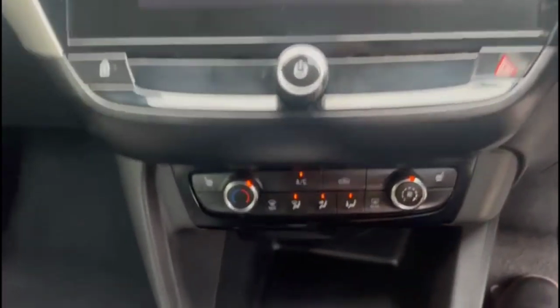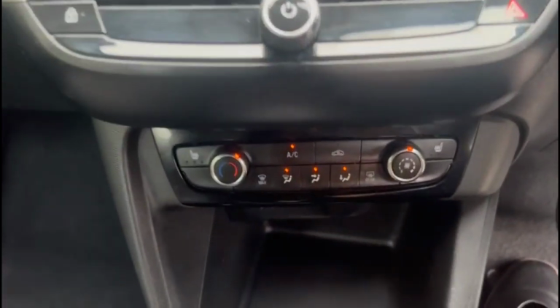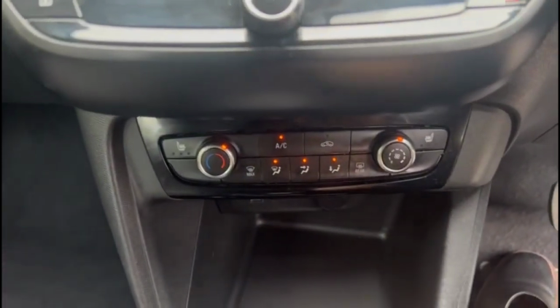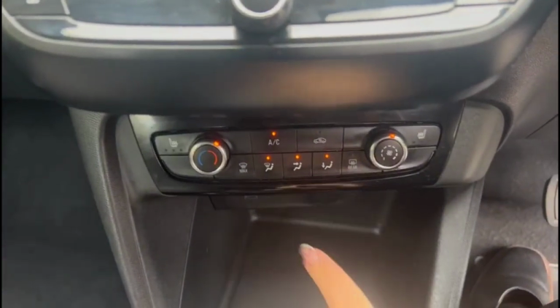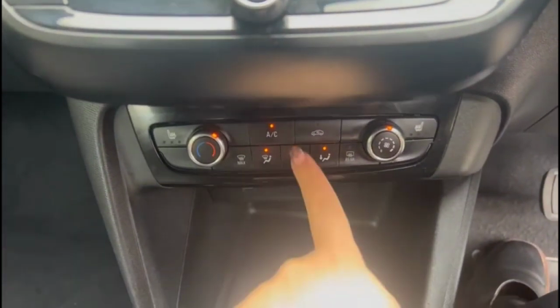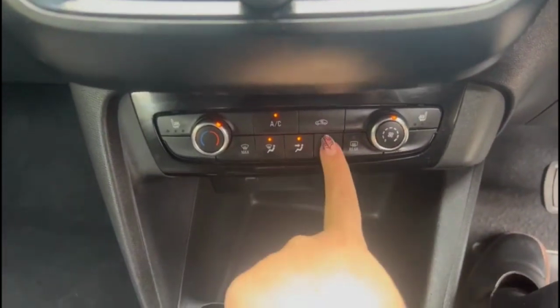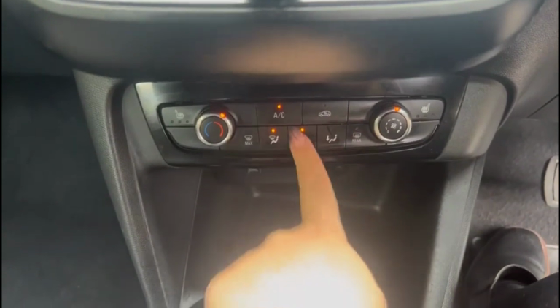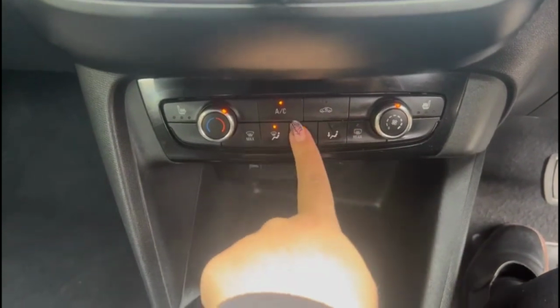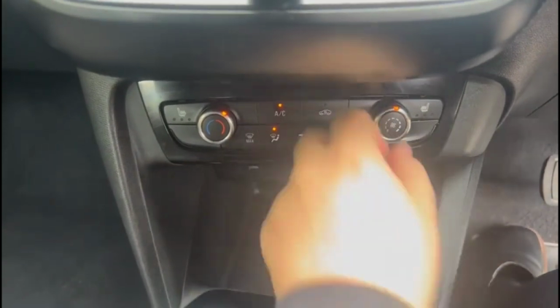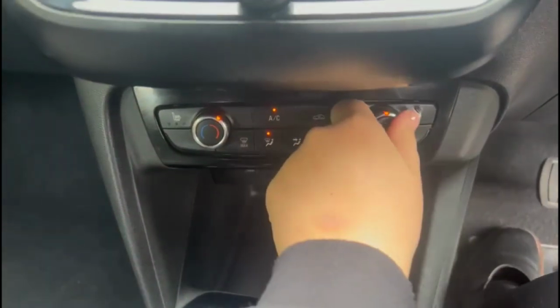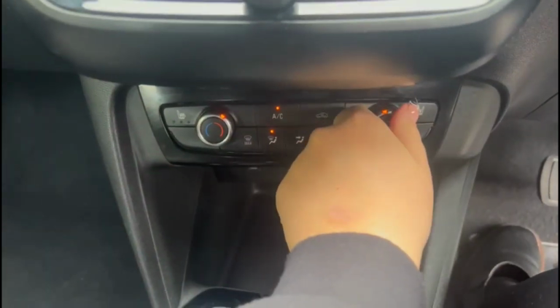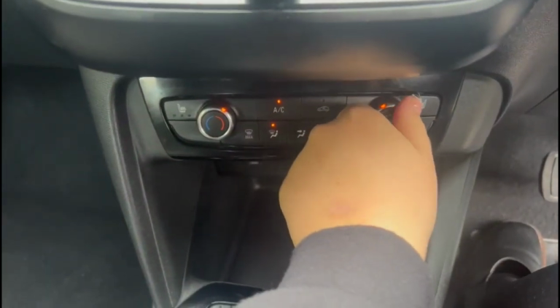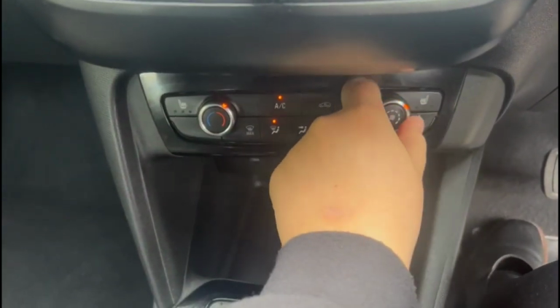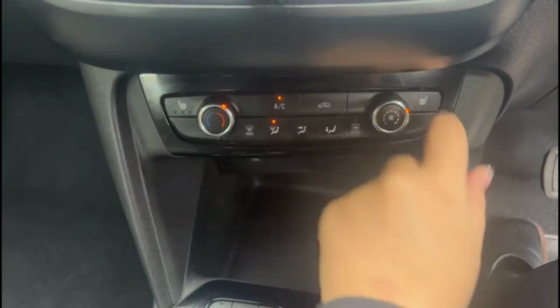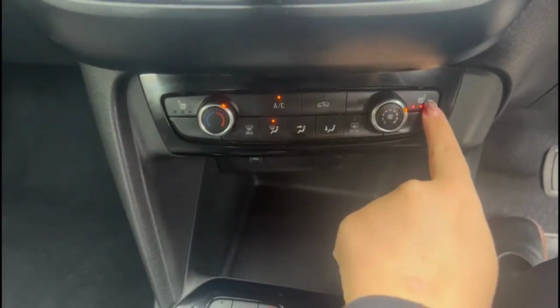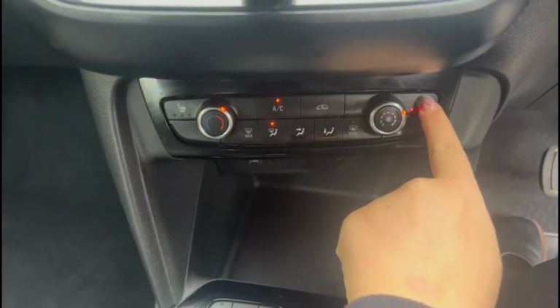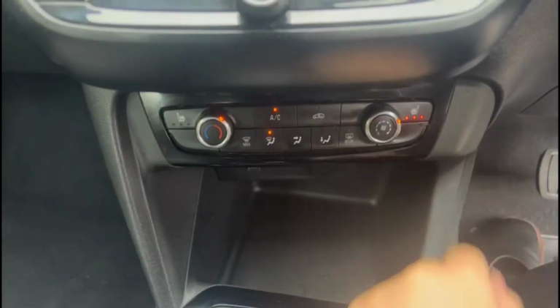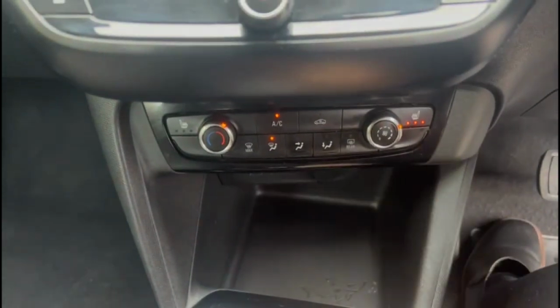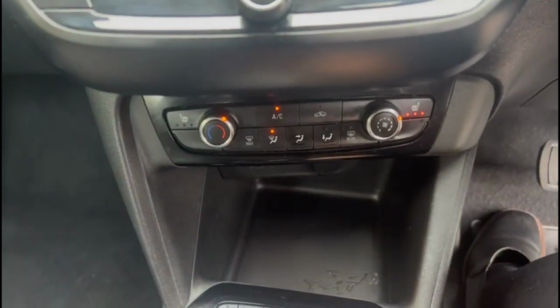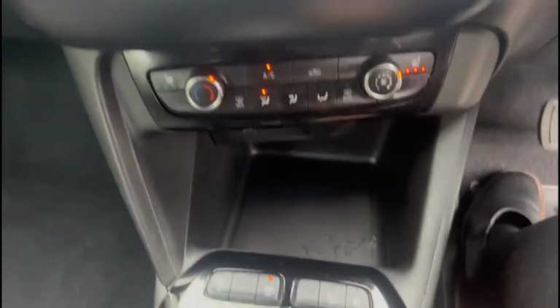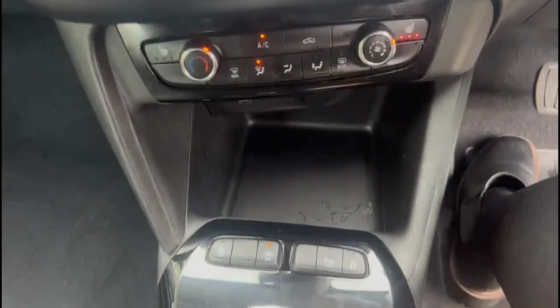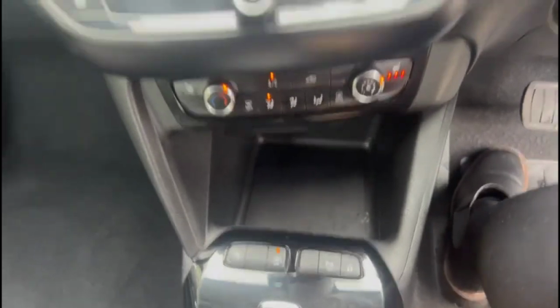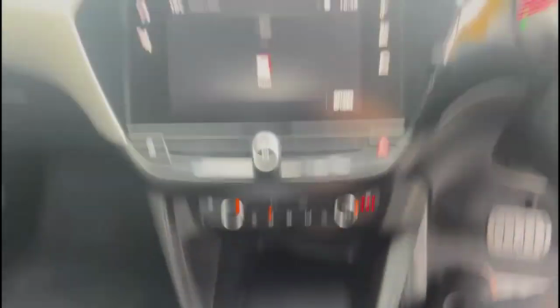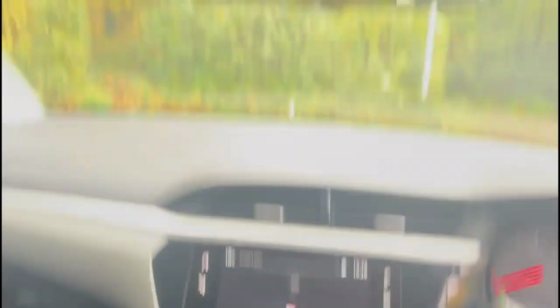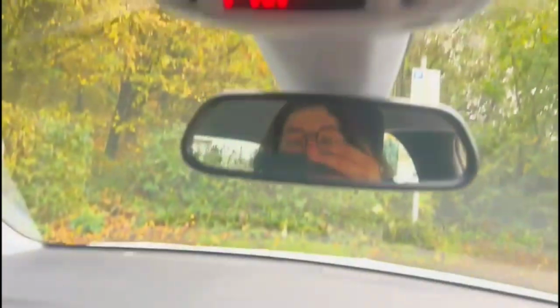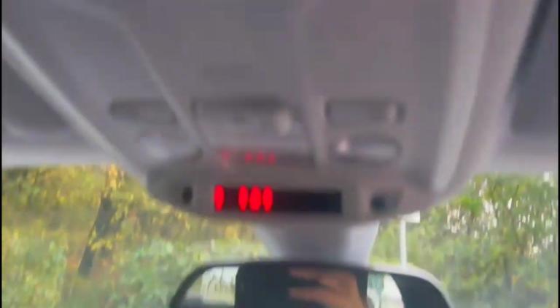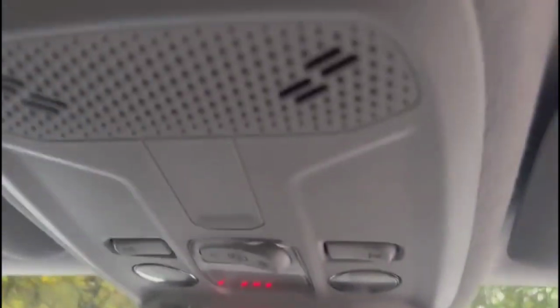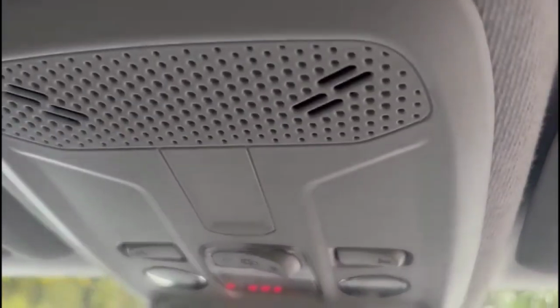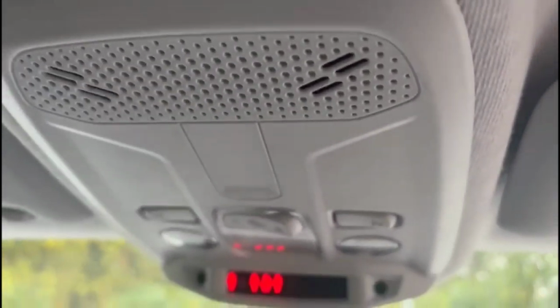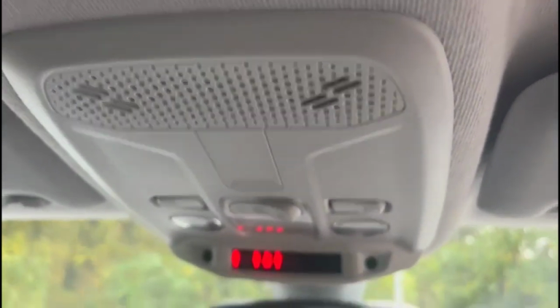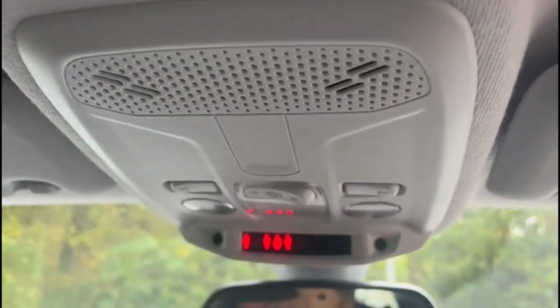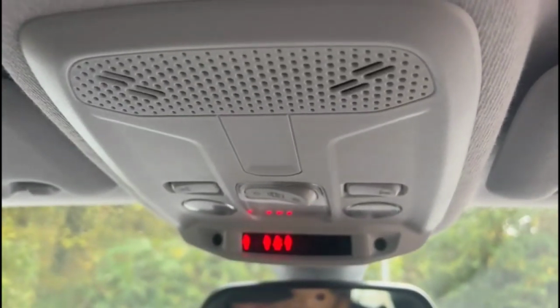Air conditioning with pollen filter, incorporating heated front seats. Lane departure warning and adjustable interior lighting.